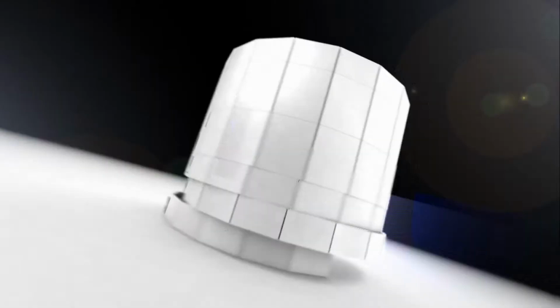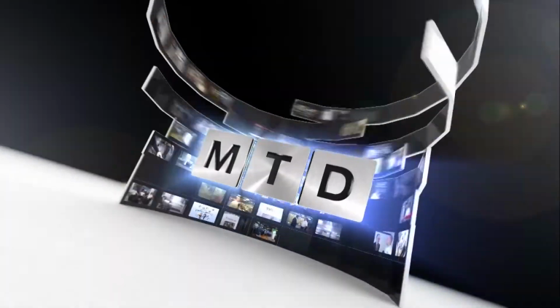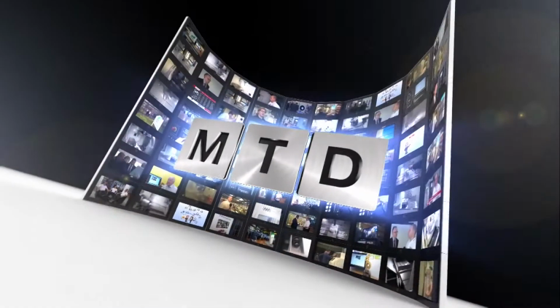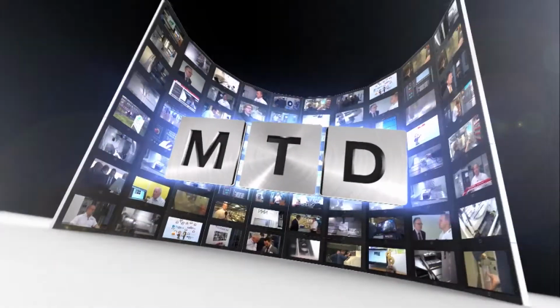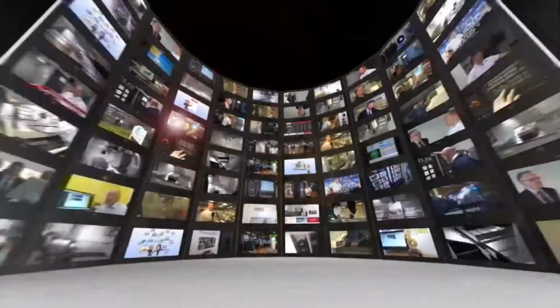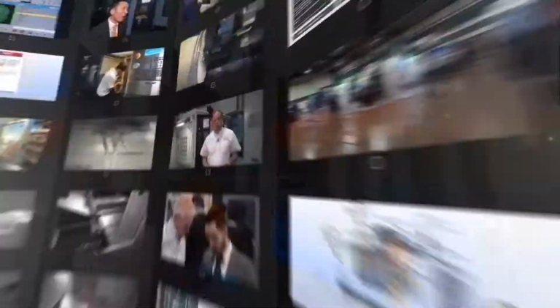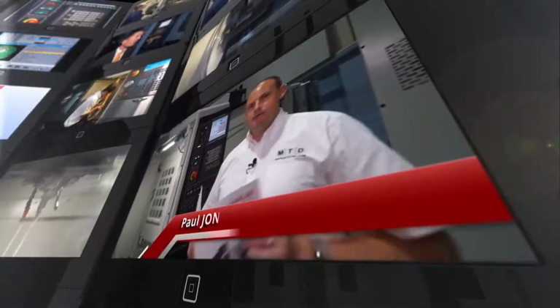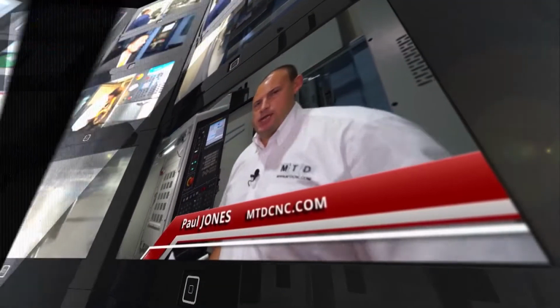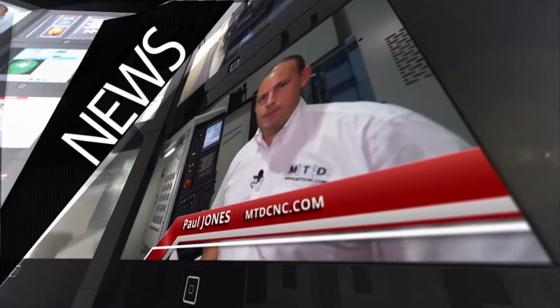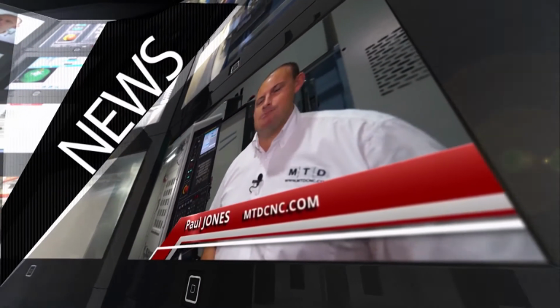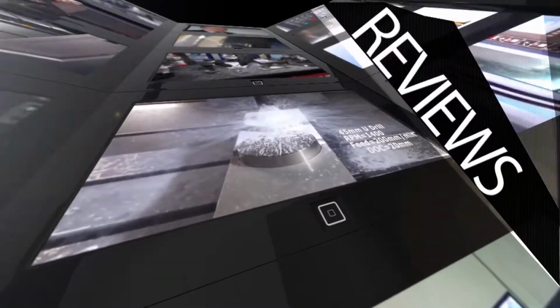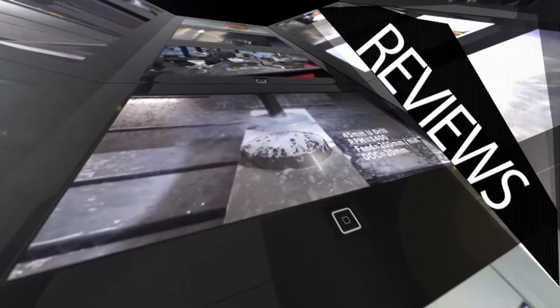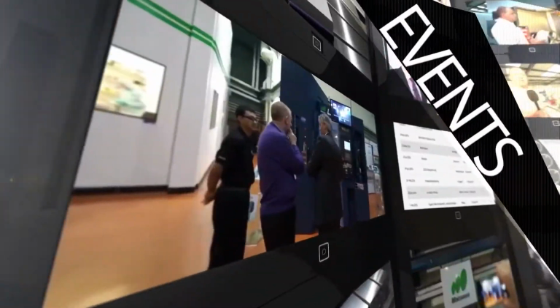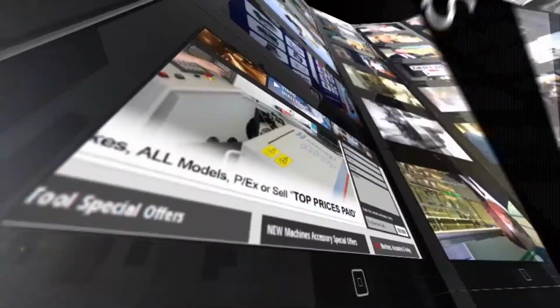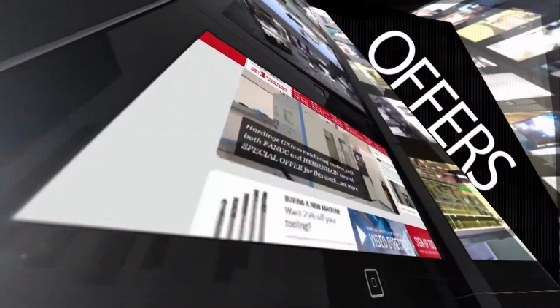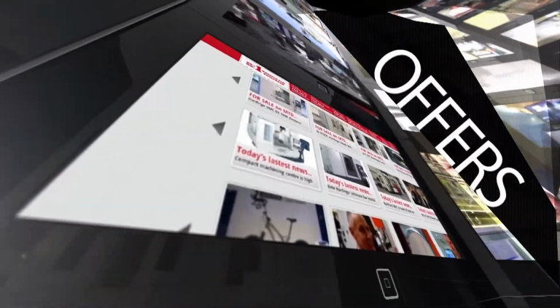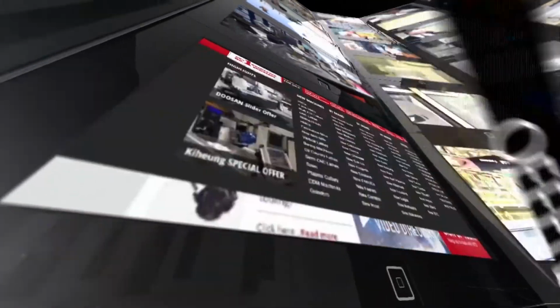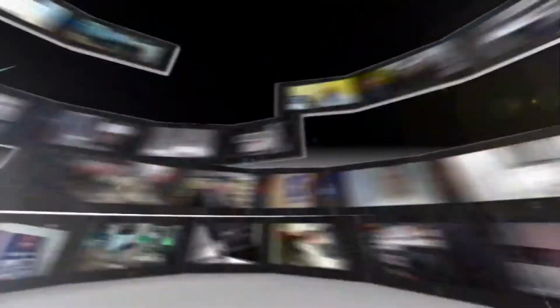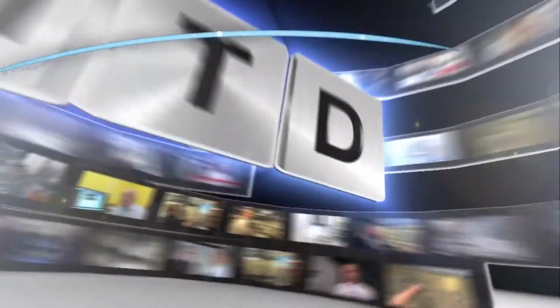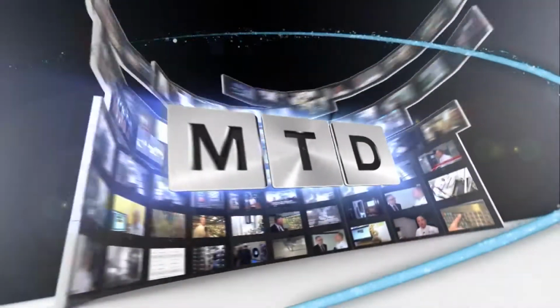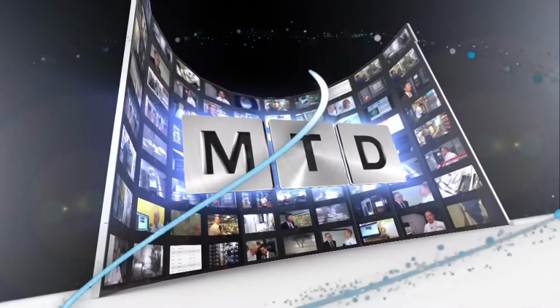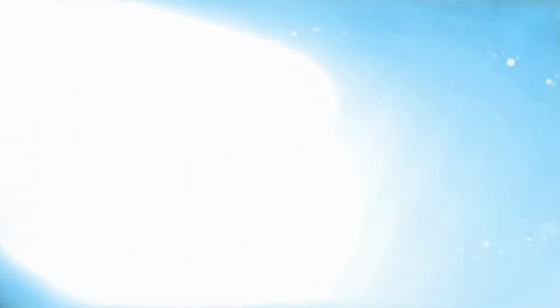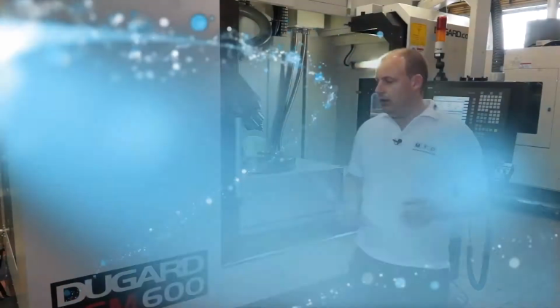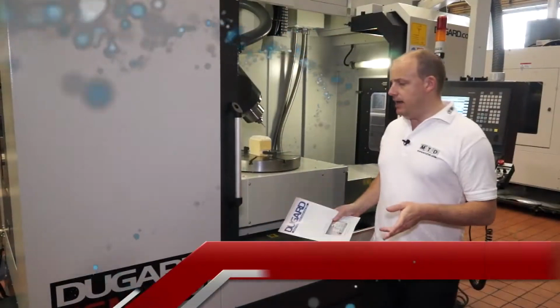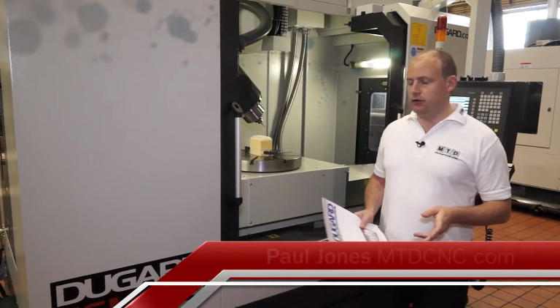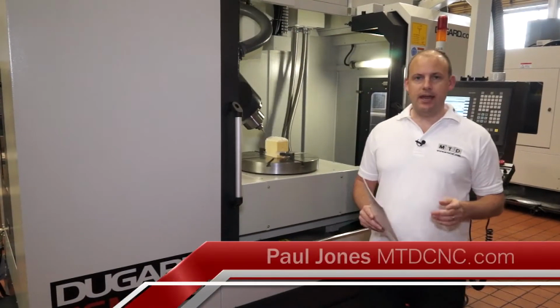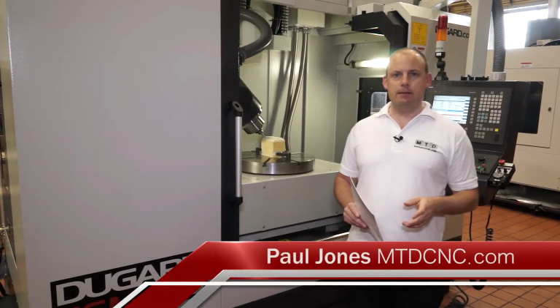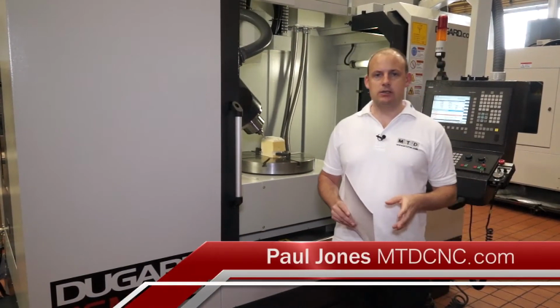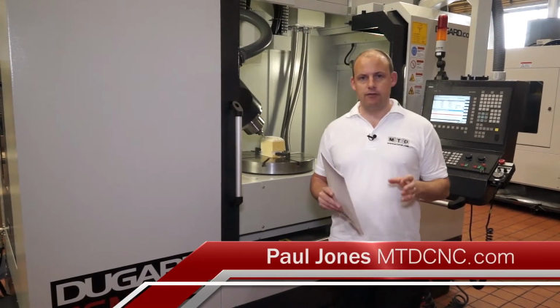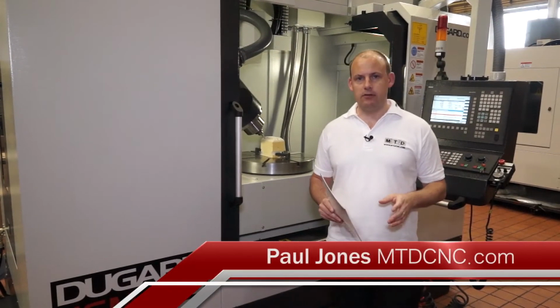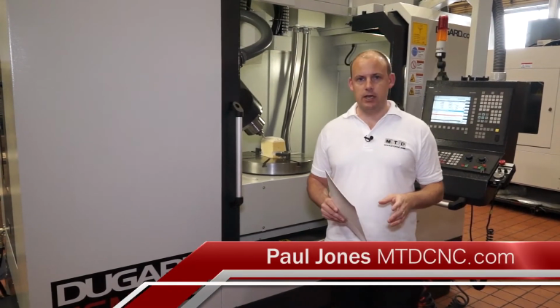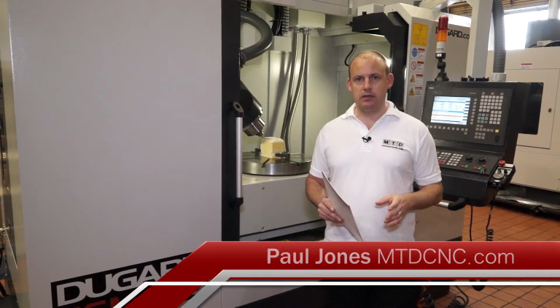MTD-CNC, bringing you the latest engineering news, reviews, events and special offers via video media. We're looking at here the Dugard HSM 600 5-axis machining centre.